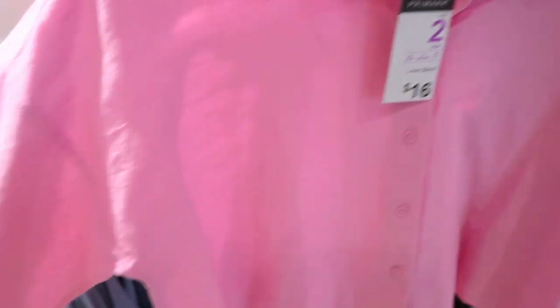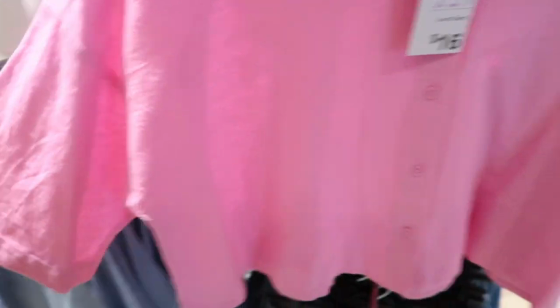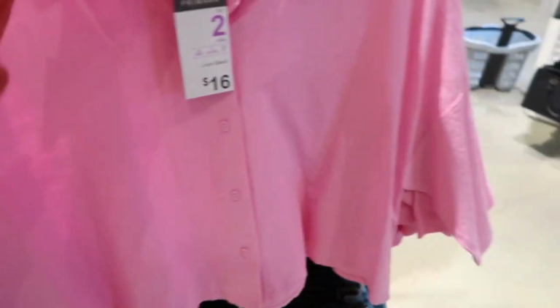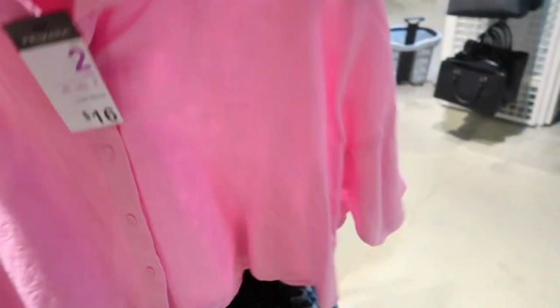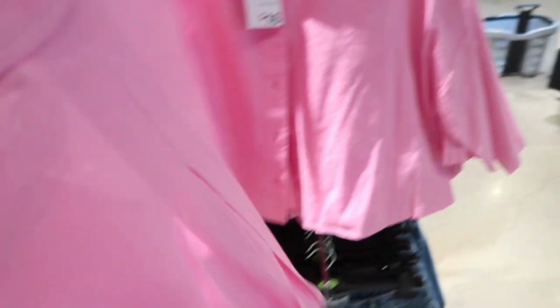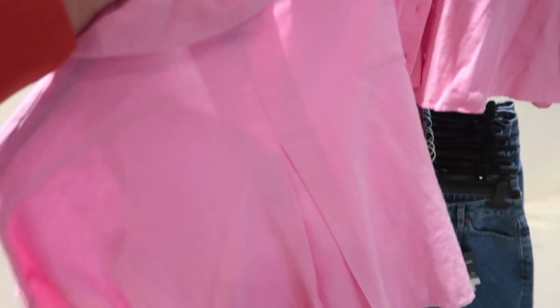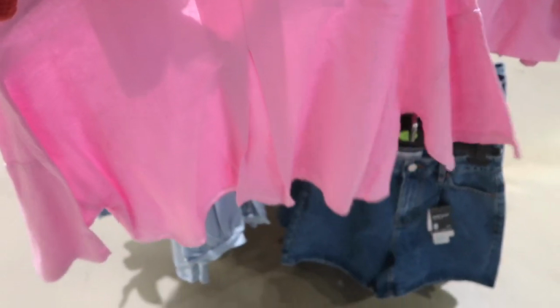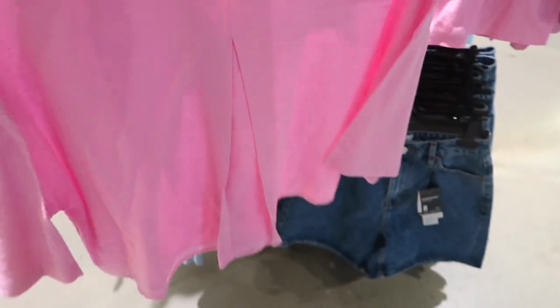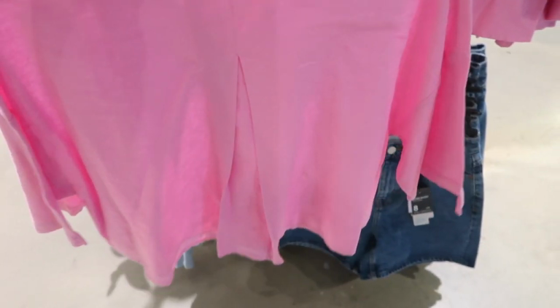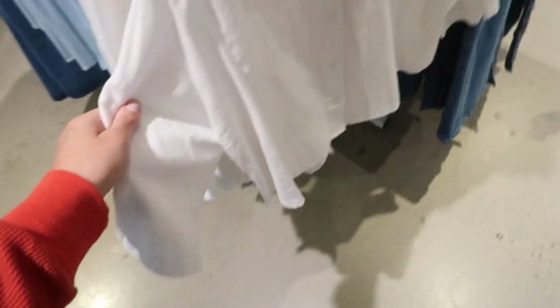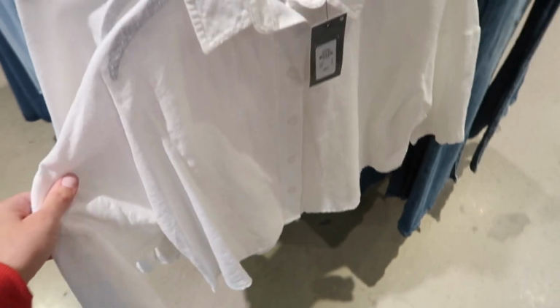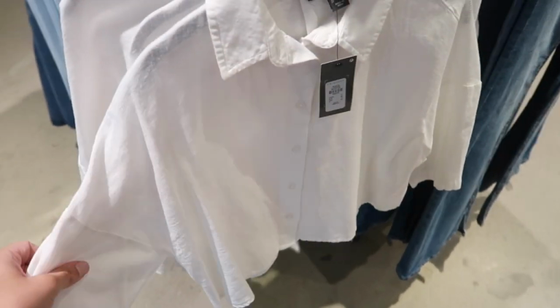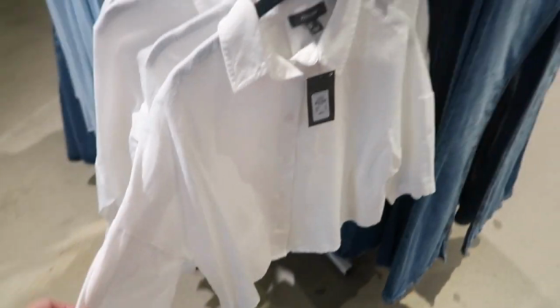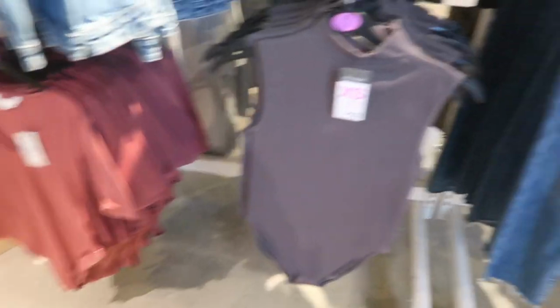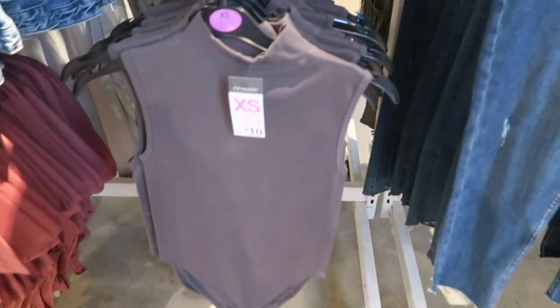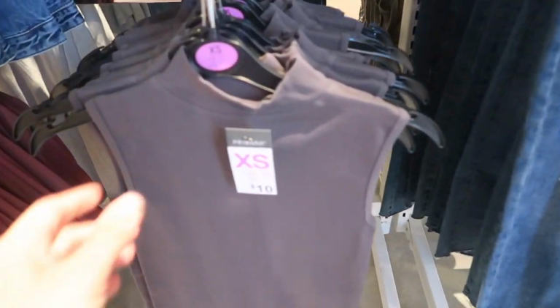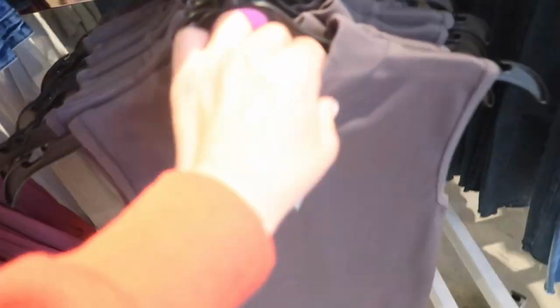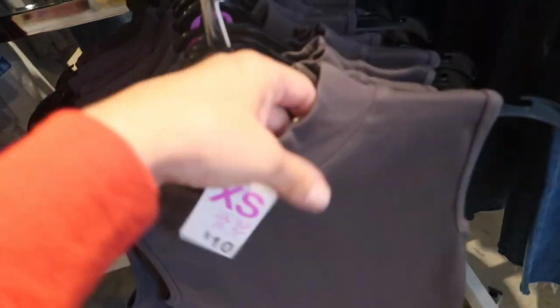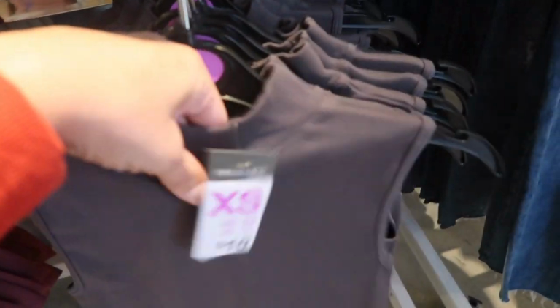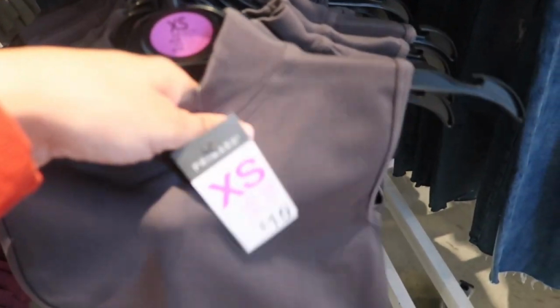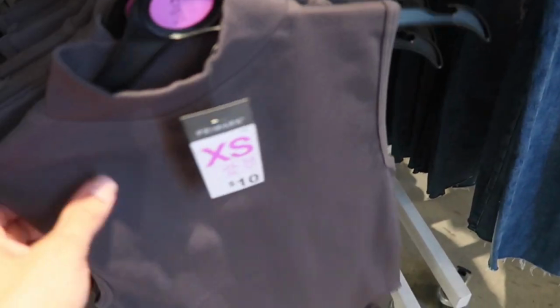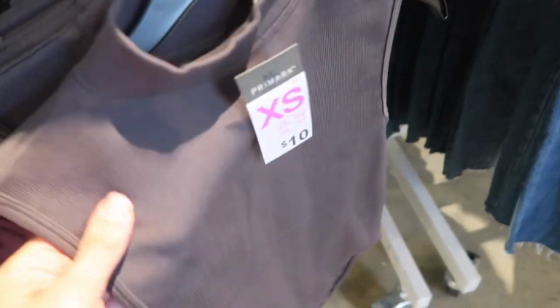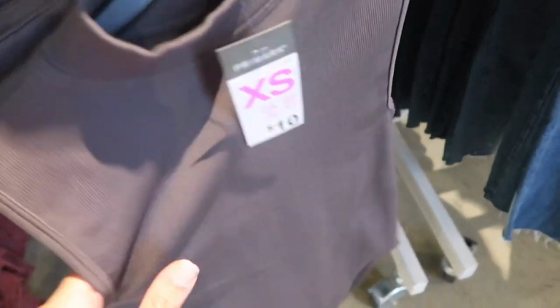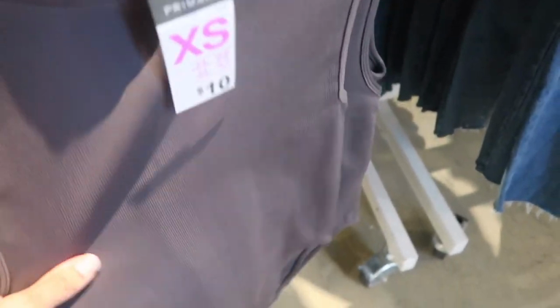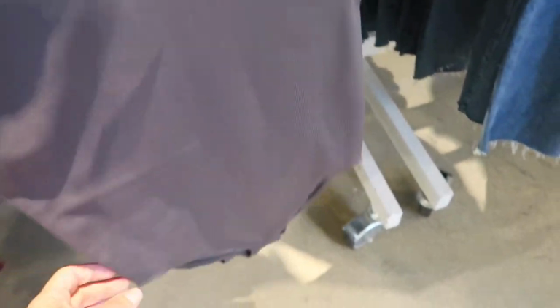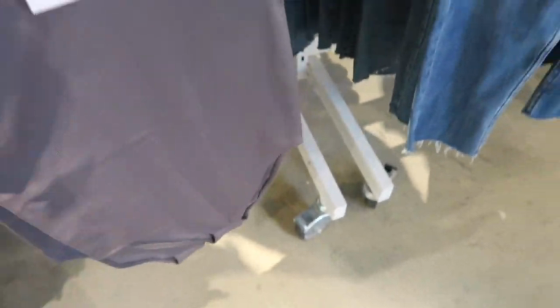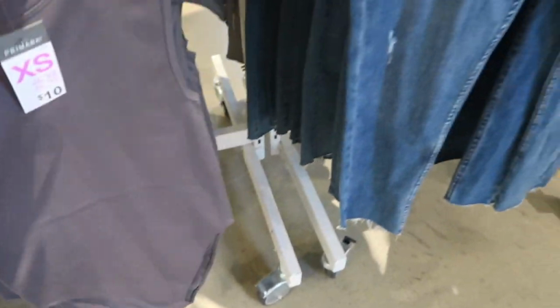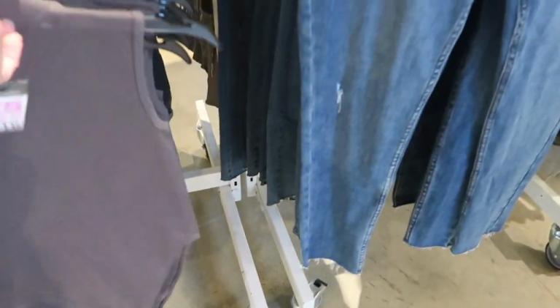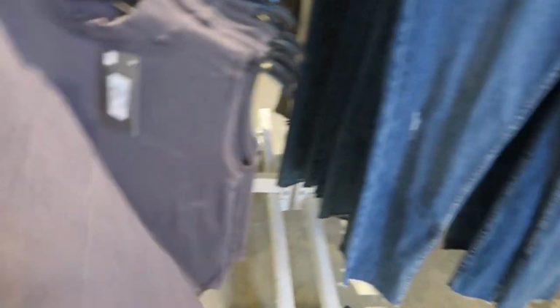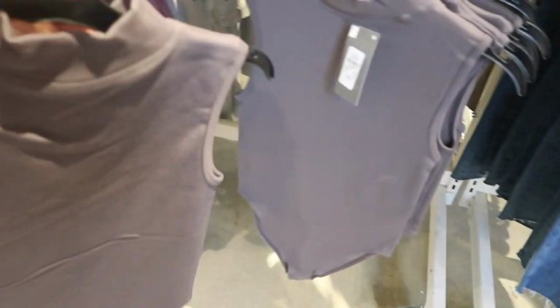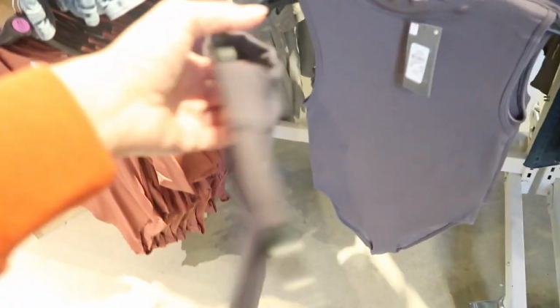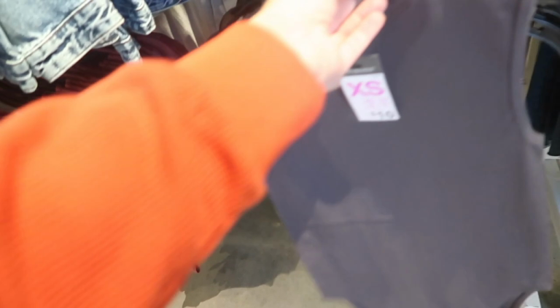Cropped linen top — this one is buttoned down, a linen blend, smaller collar with the drop sleeve, and these are sixteen dollars. It also comes in the white. Seeing really good basics.